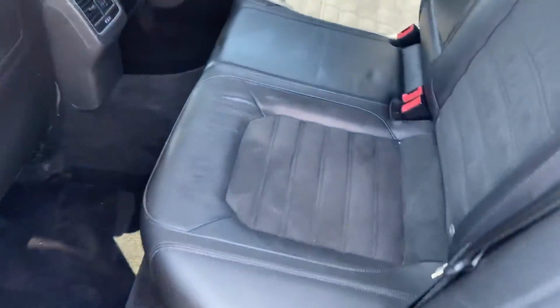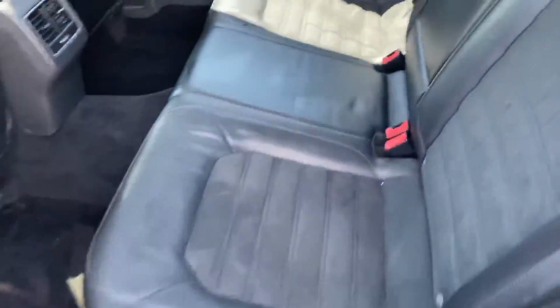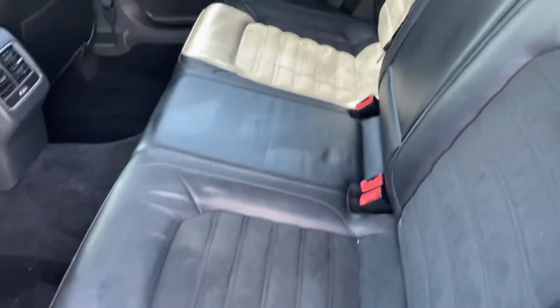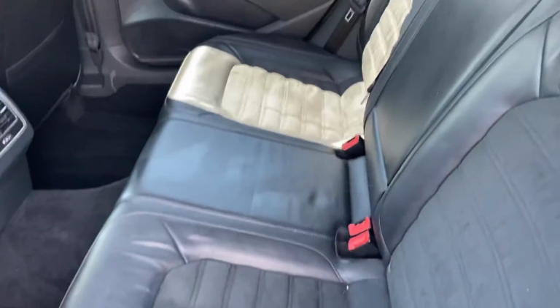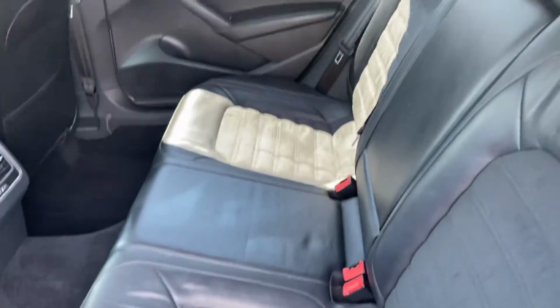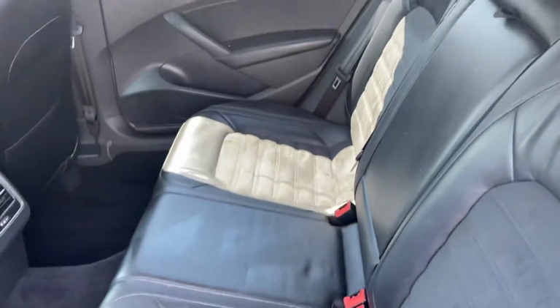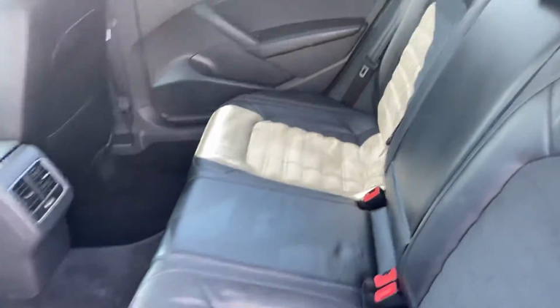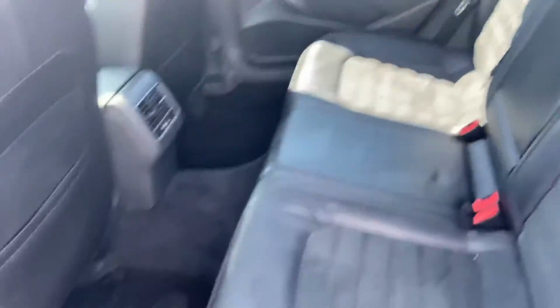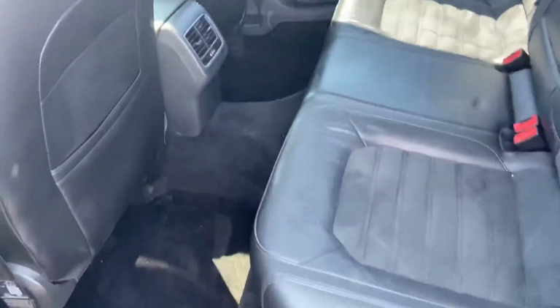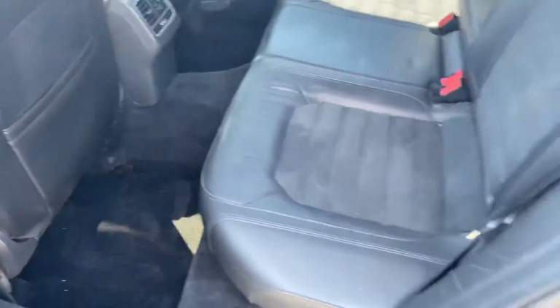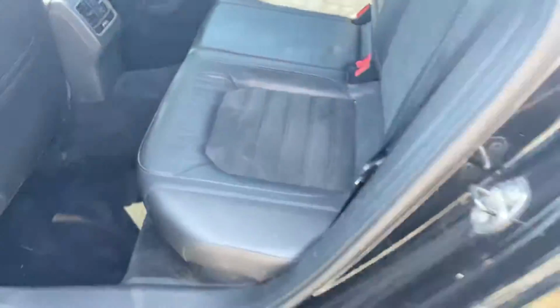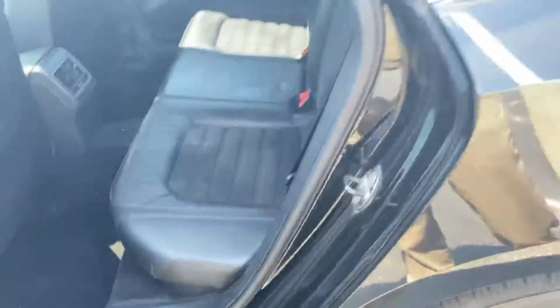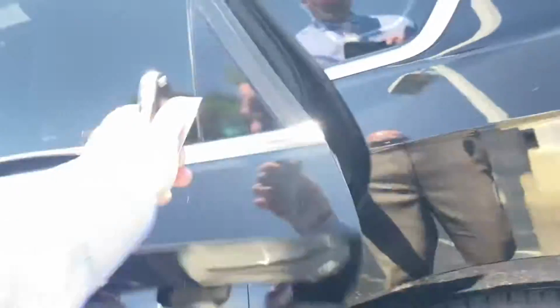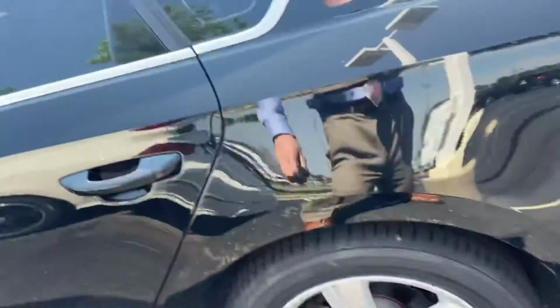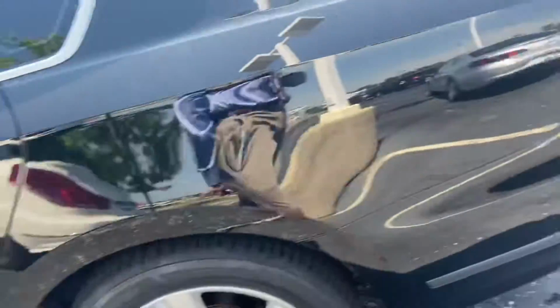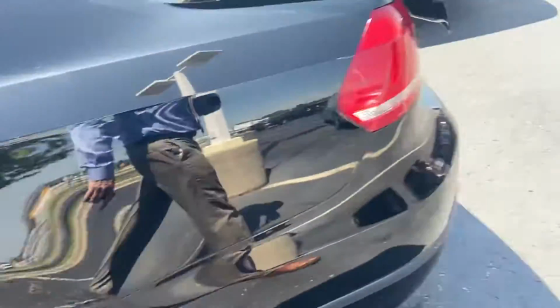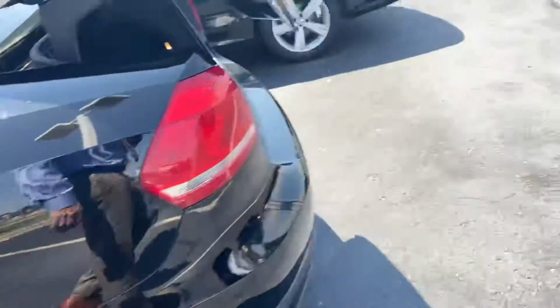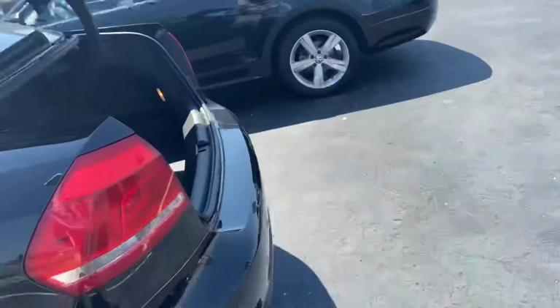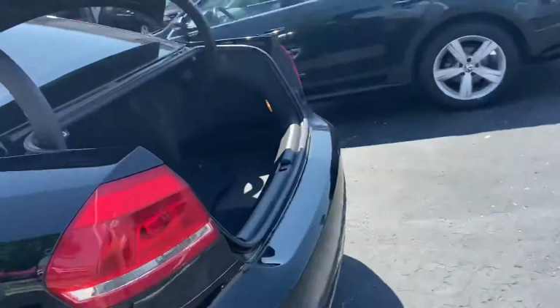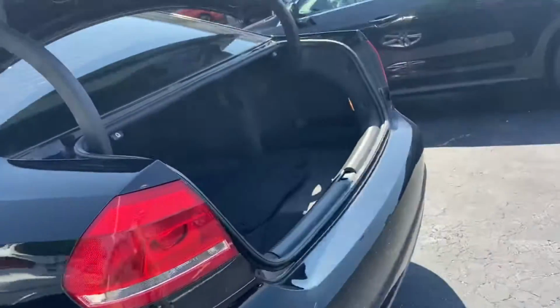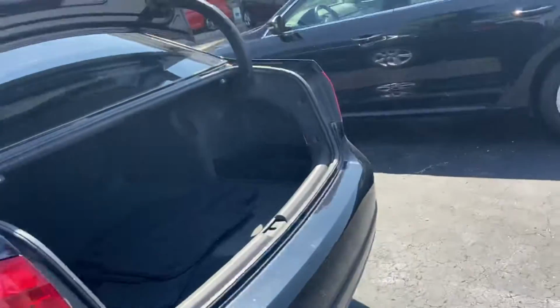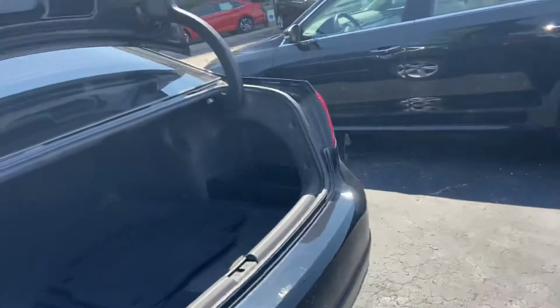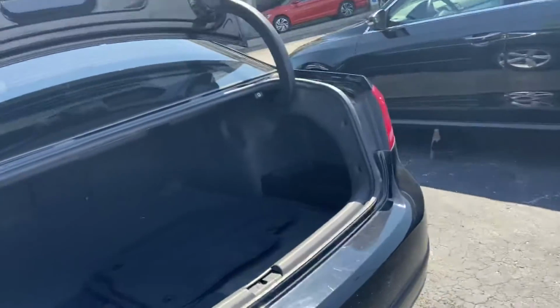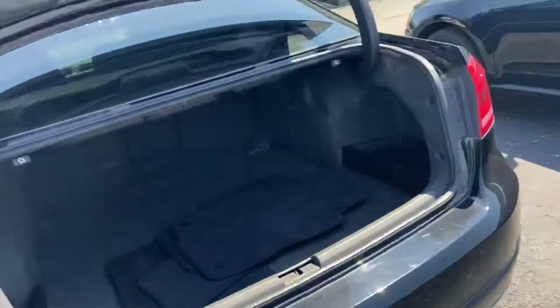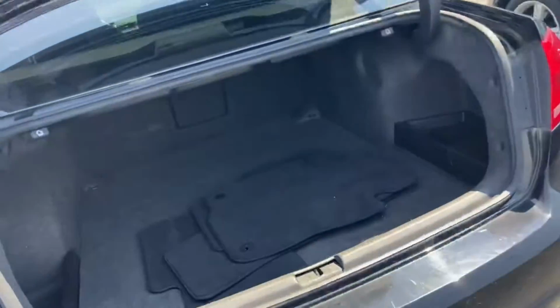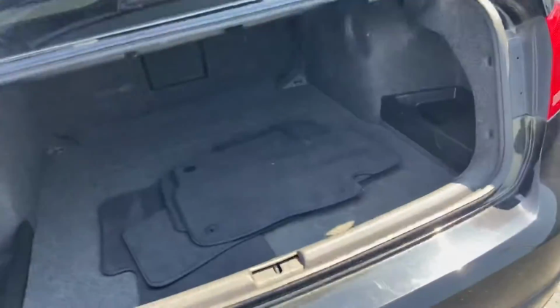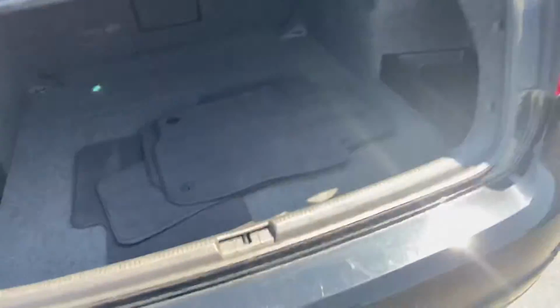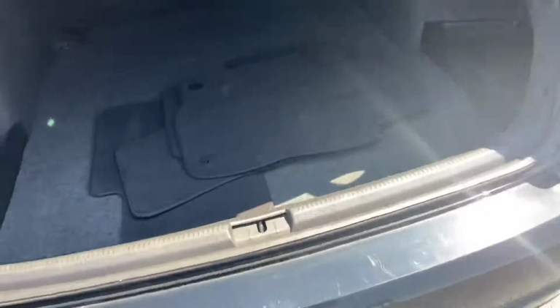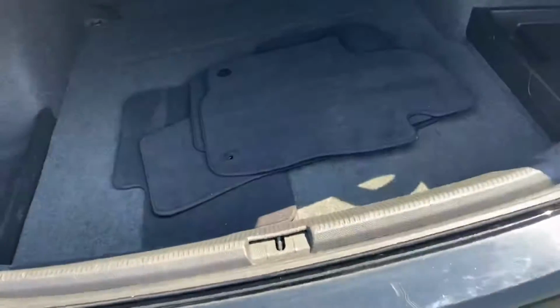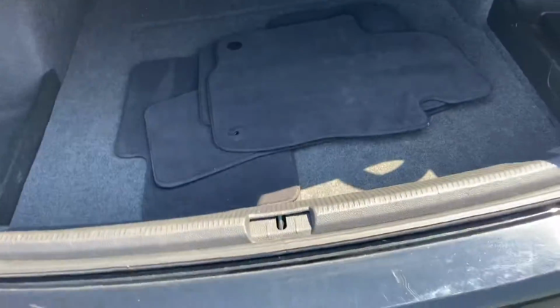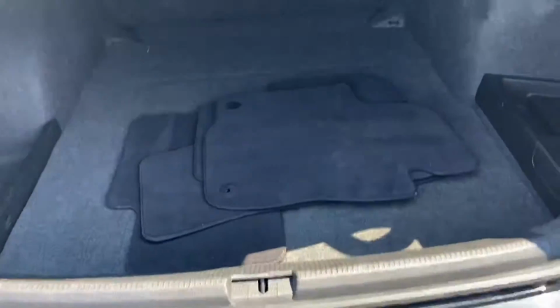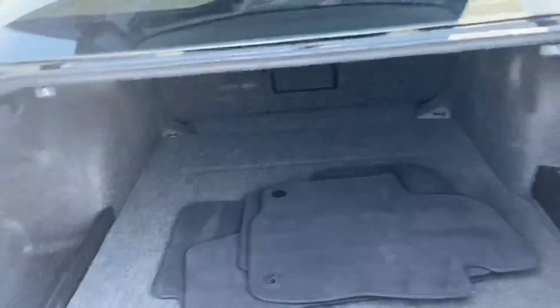Back seat looks really good too. Comes with a two-year unlimited mileage warranty. Floor mats are back there.